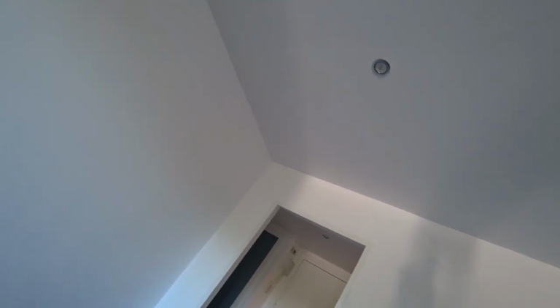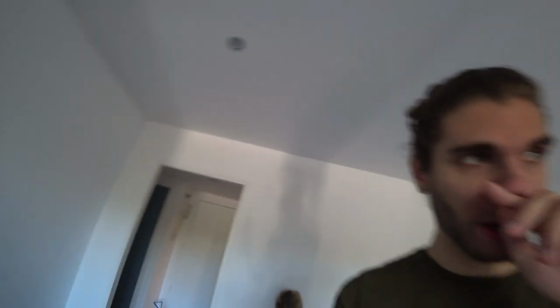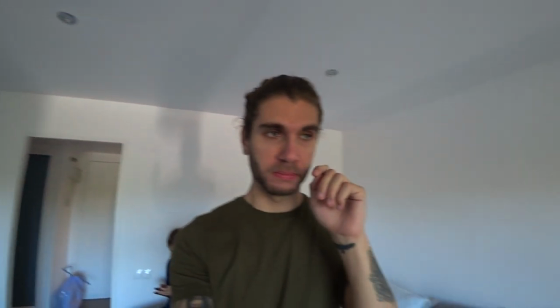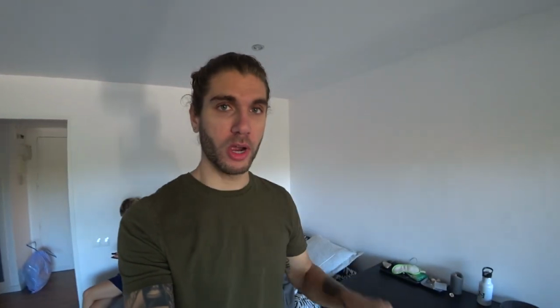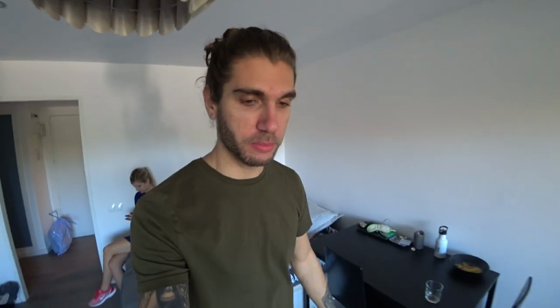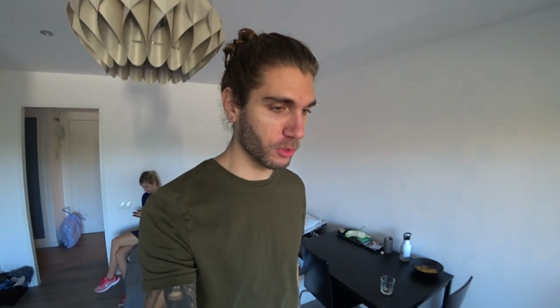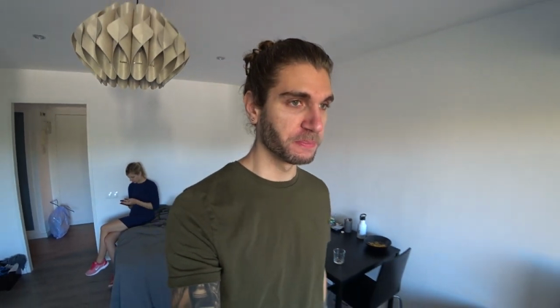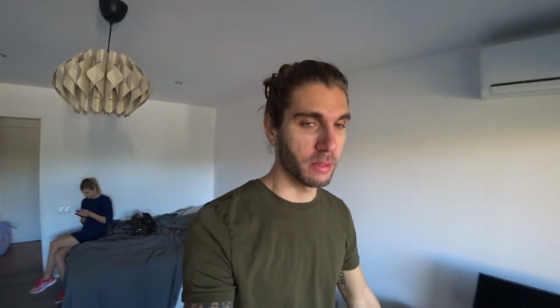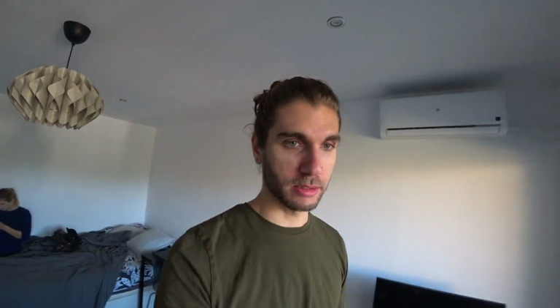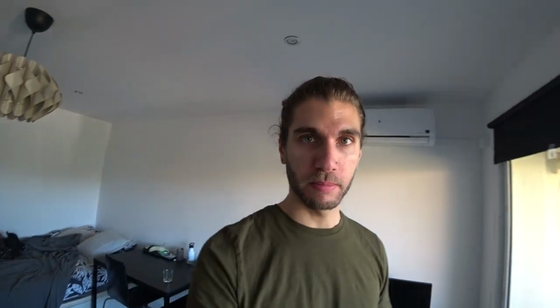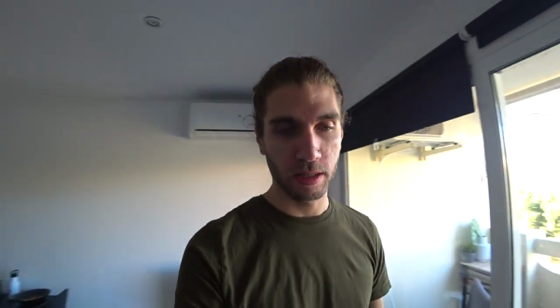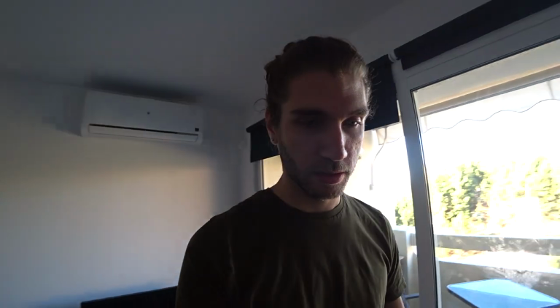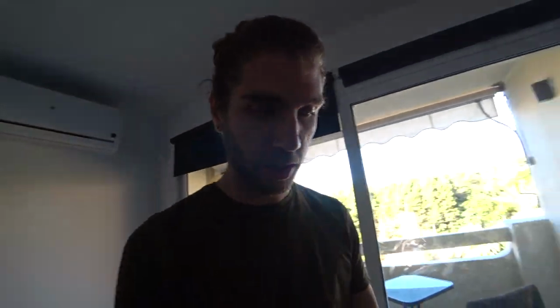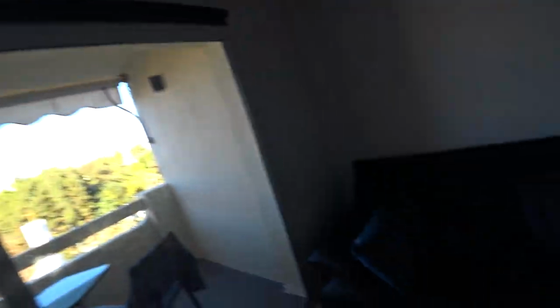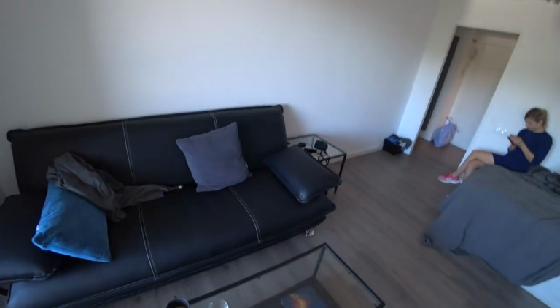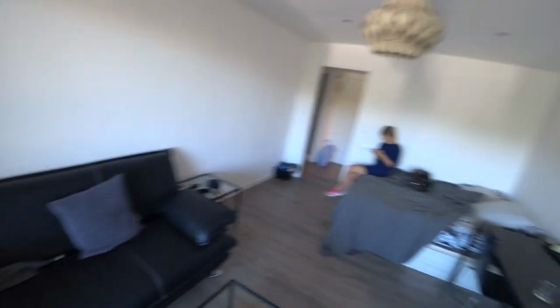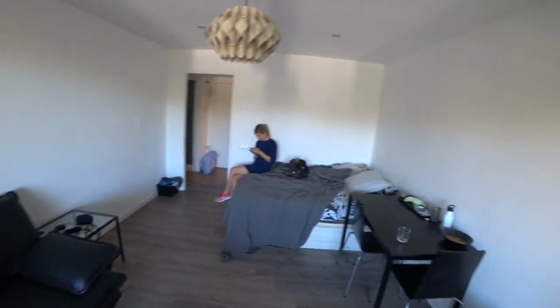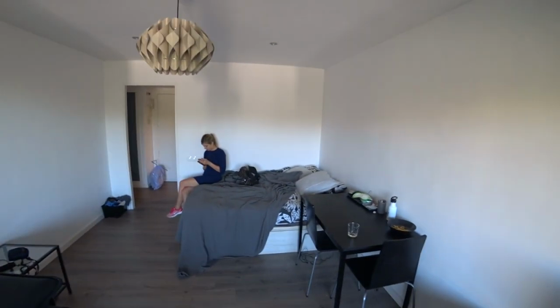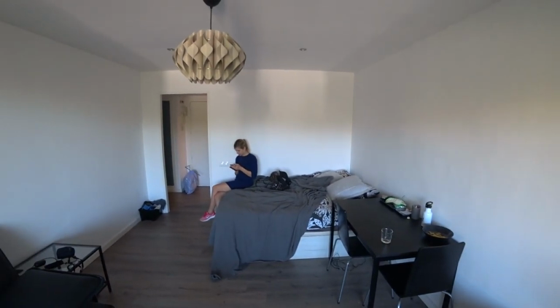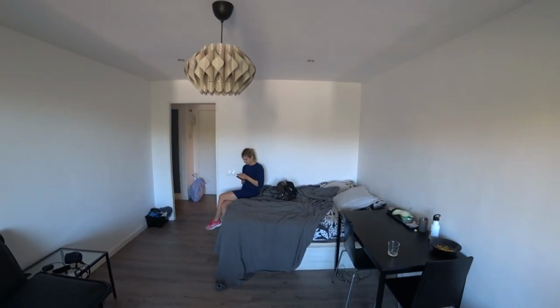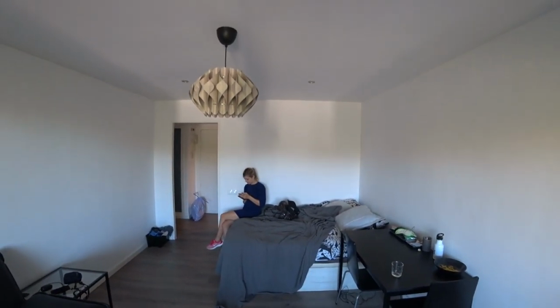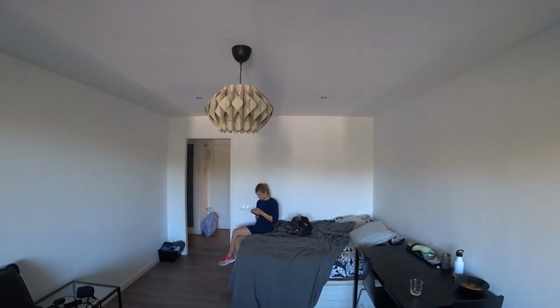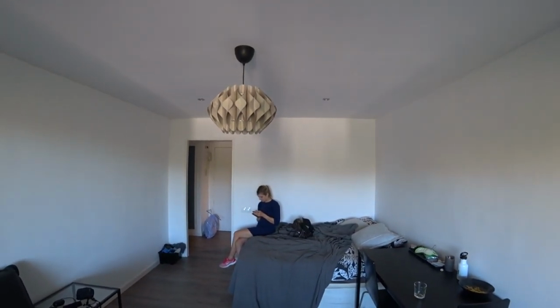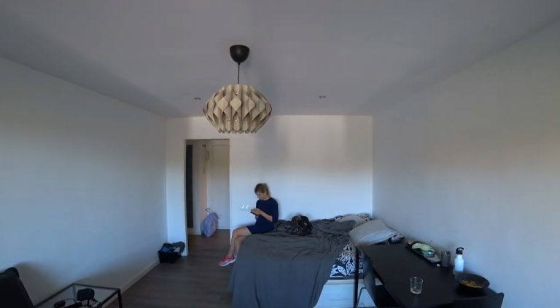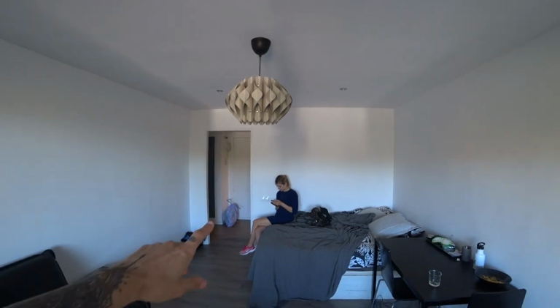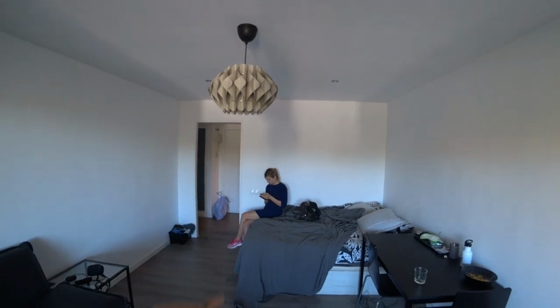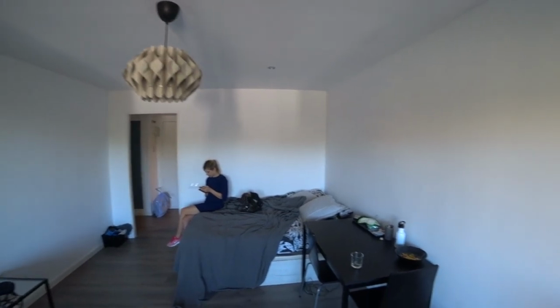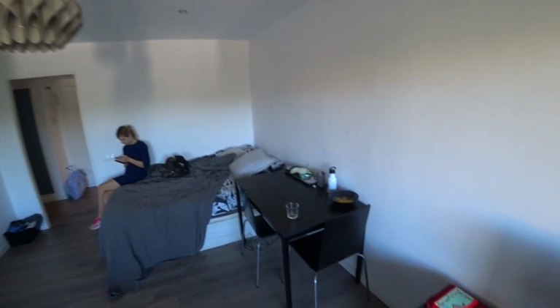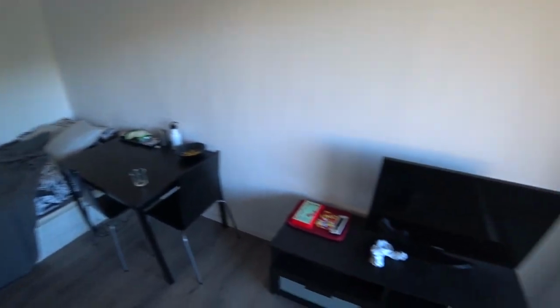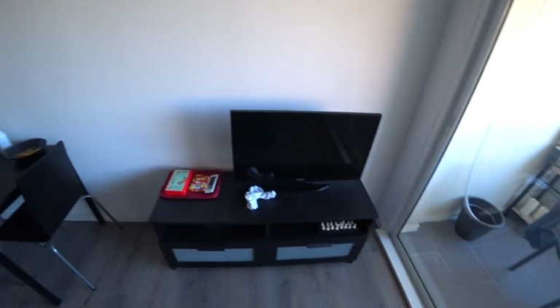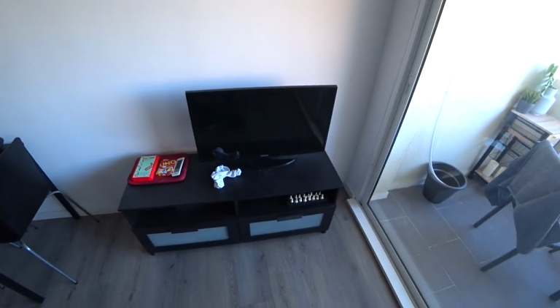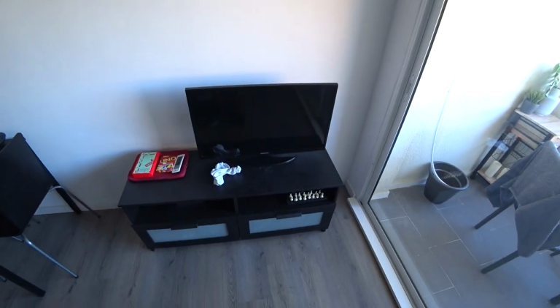Yeah, why not? Alright, this is an apartment tour because I've got a couple of minutes. So, this is the lounge. It's not tidied. She's looking up directions for something. TV area.